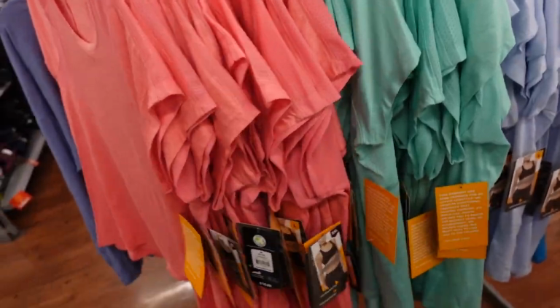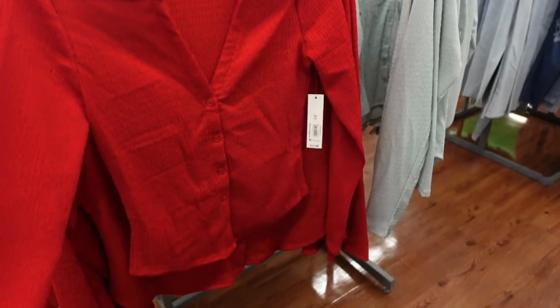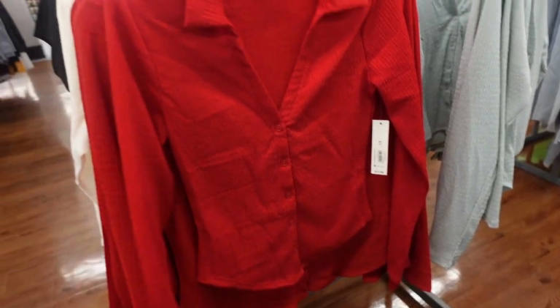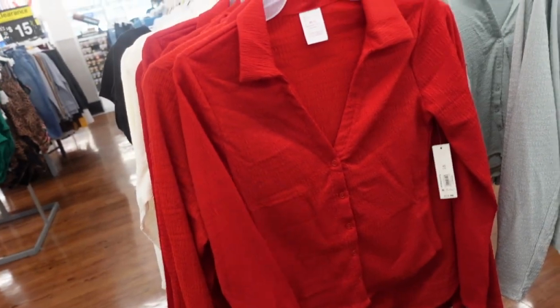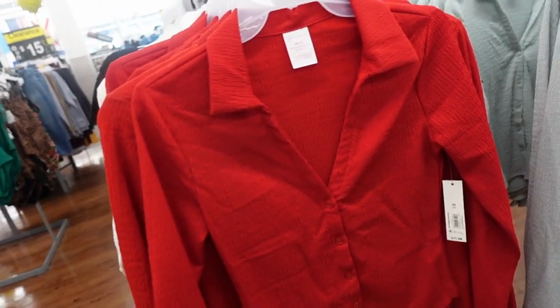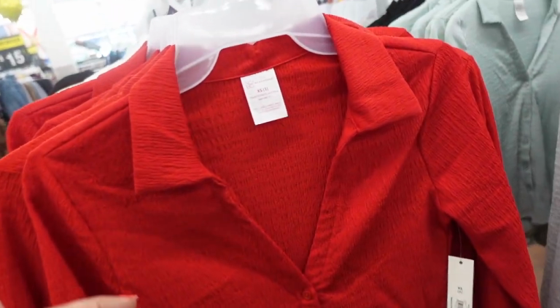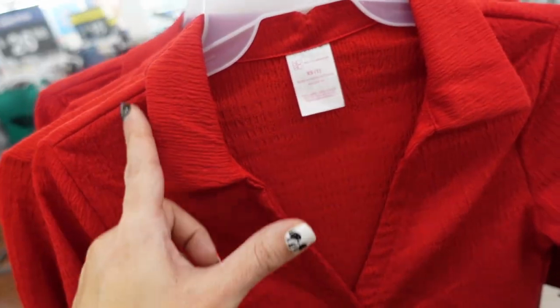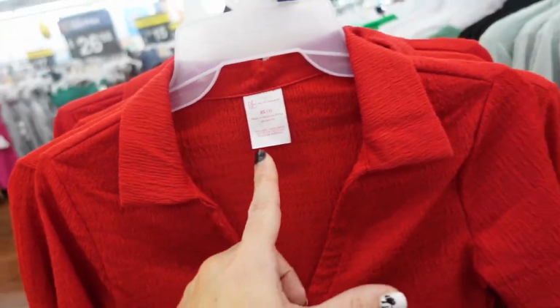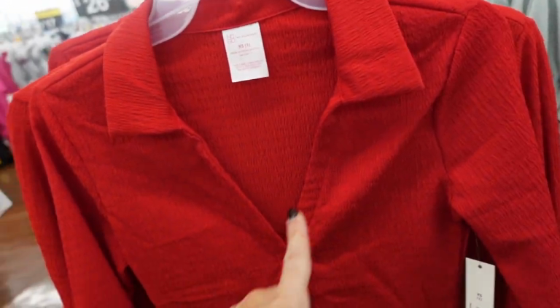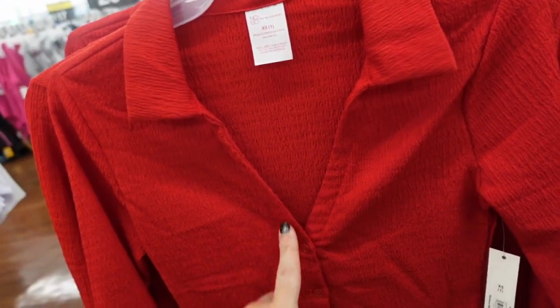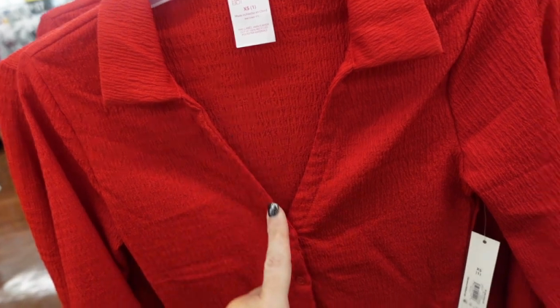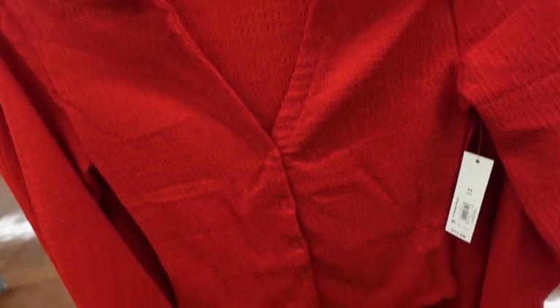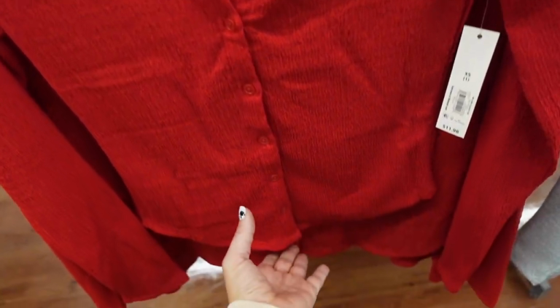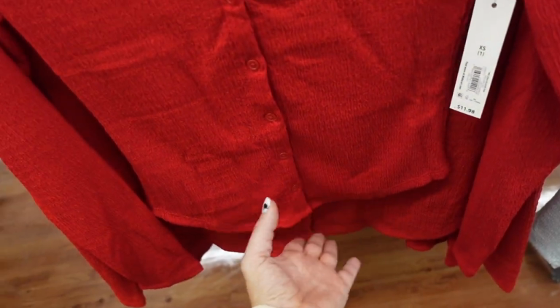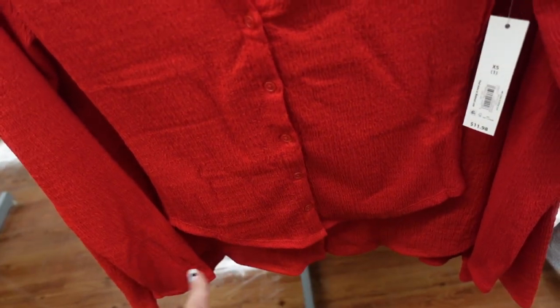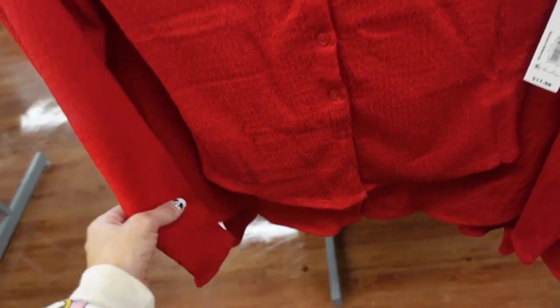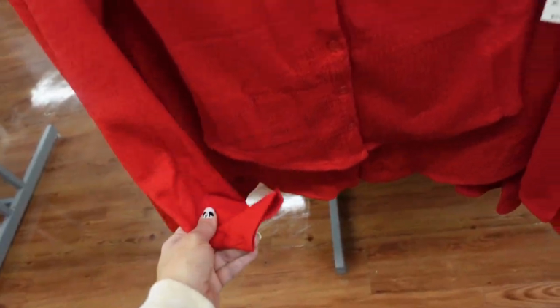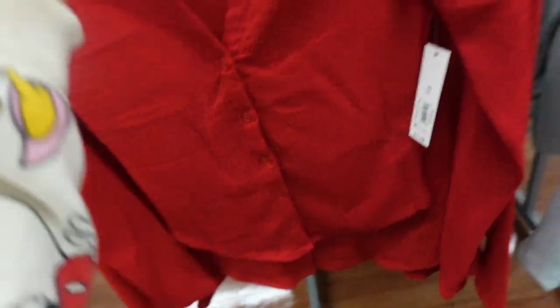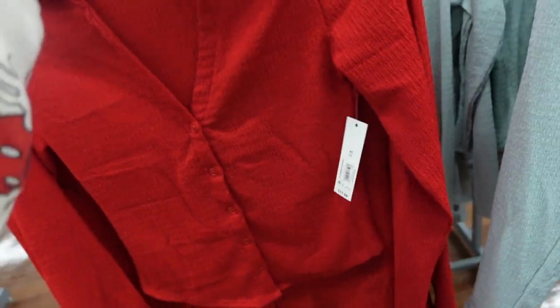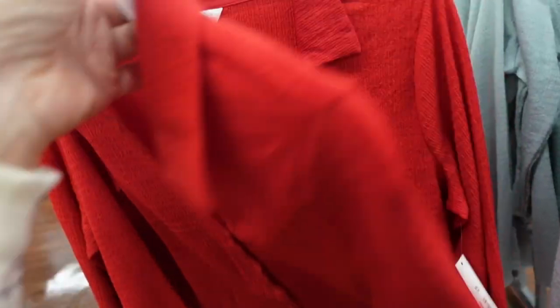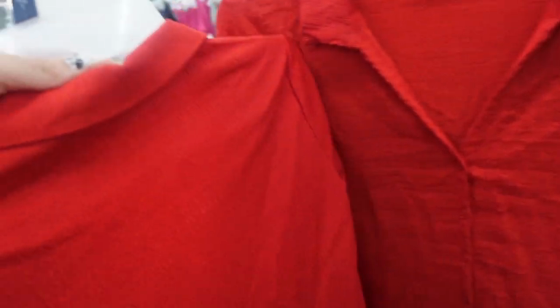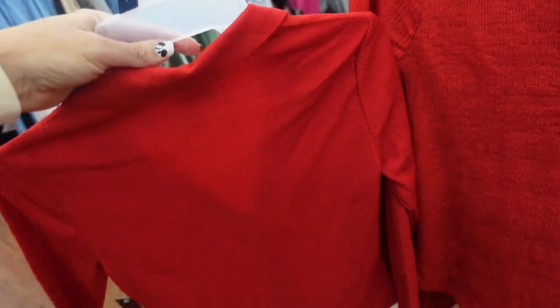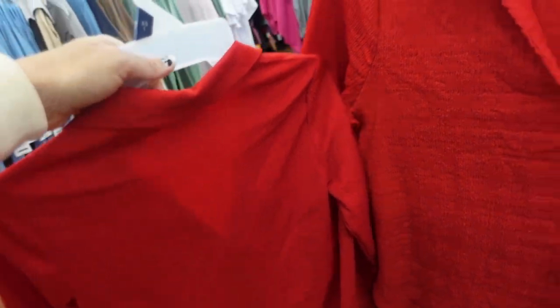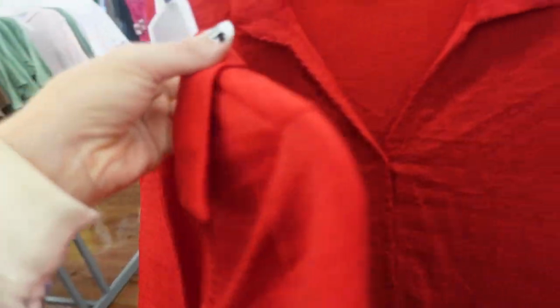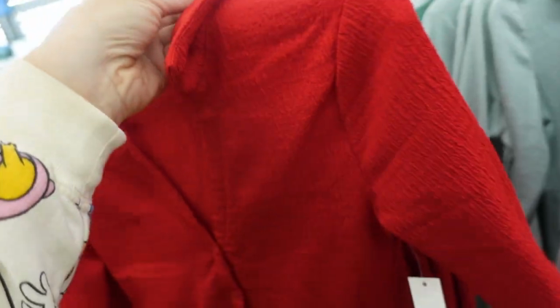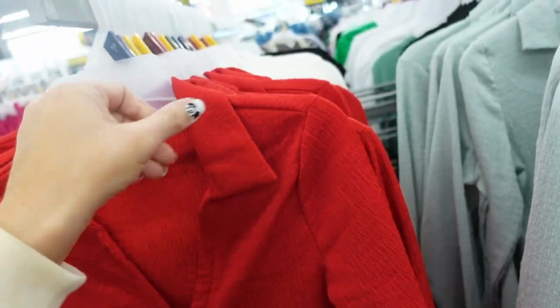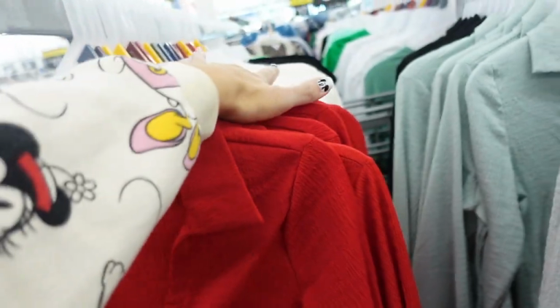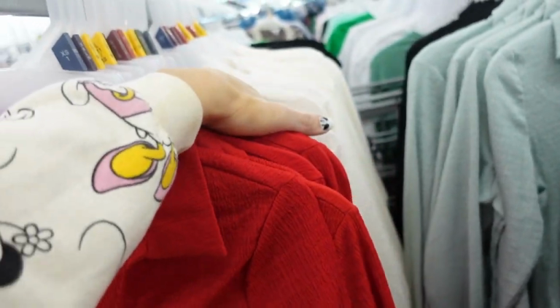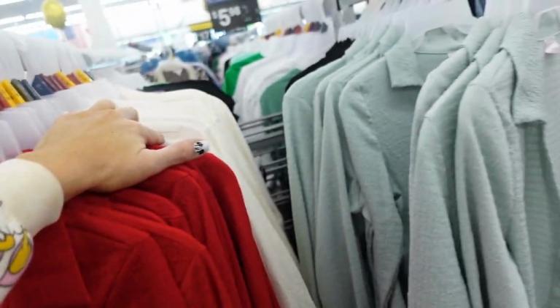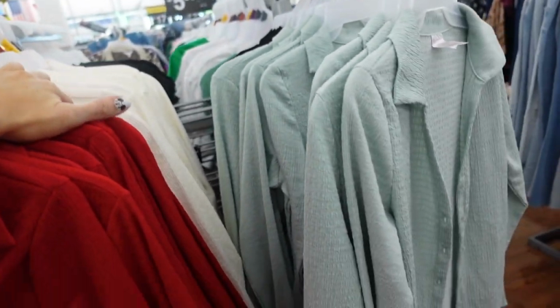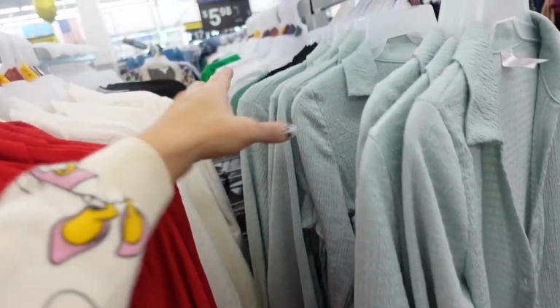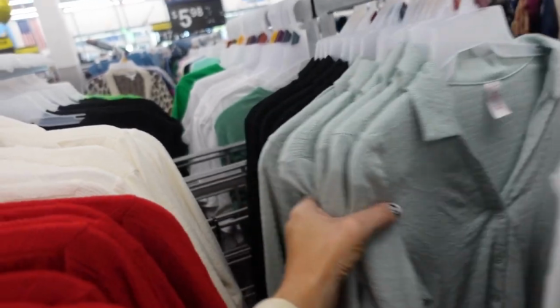Also brought back these textured button downs from No Boundaries. These have the smaller collar, V-neck buttons, scoops in the middle, fitted through the wrists. $11.98. In the red, also comes in the ivory, and there's green and black.